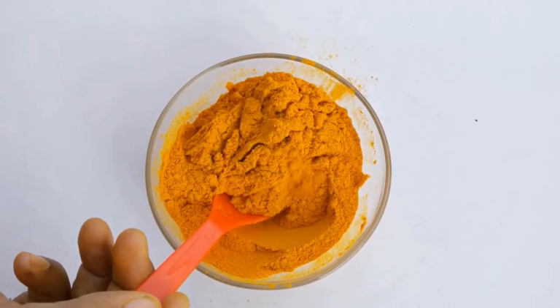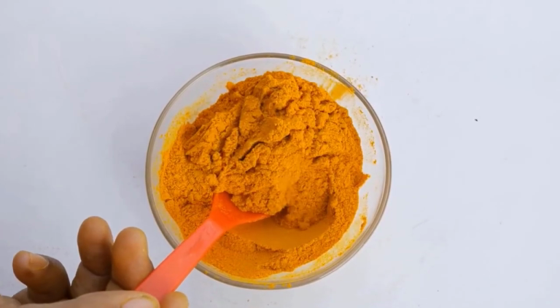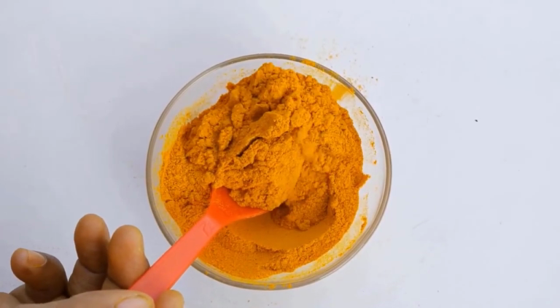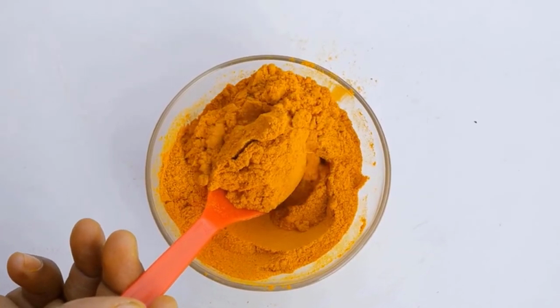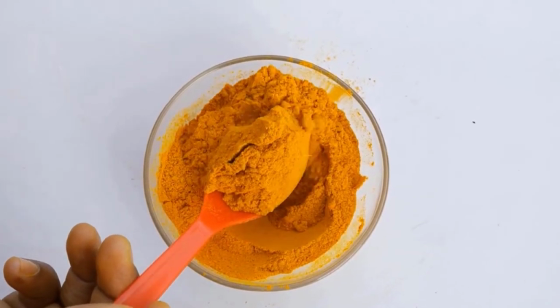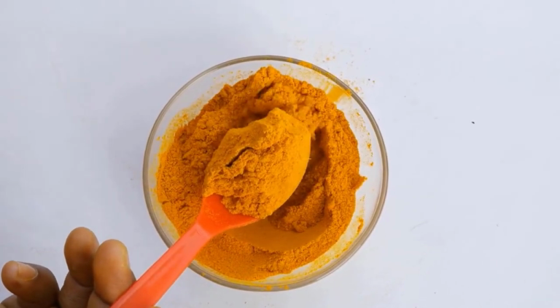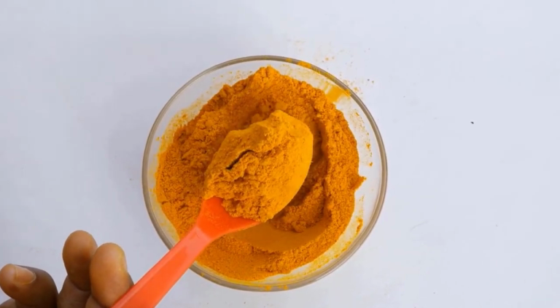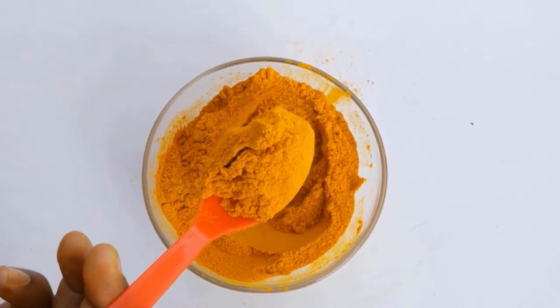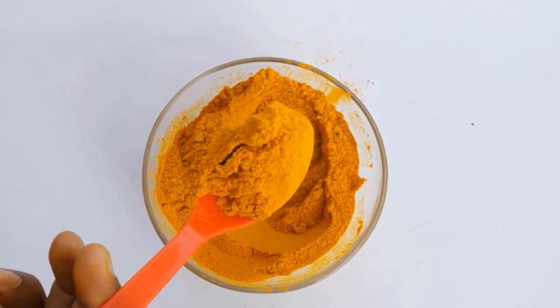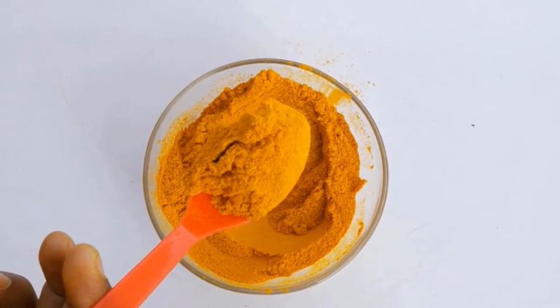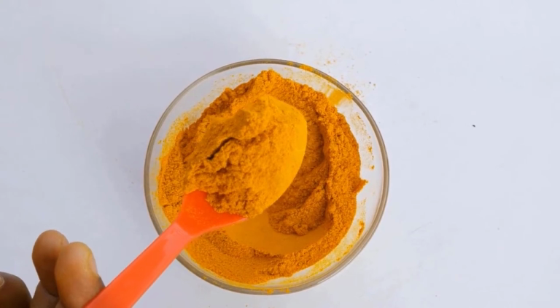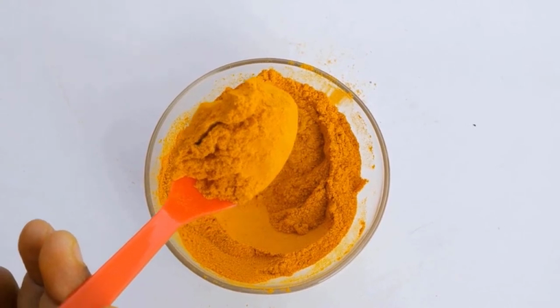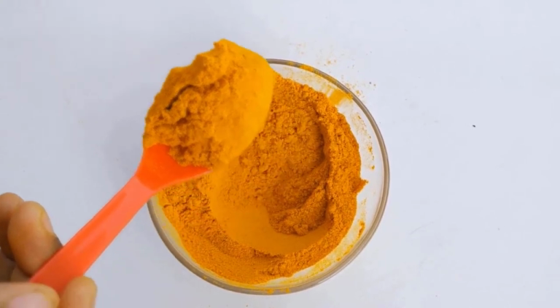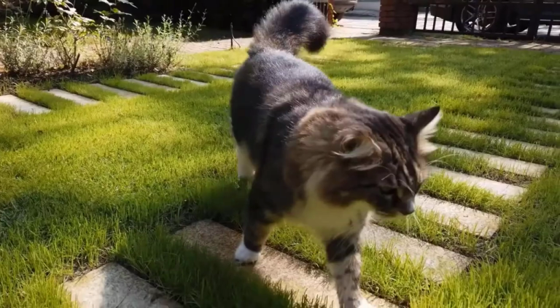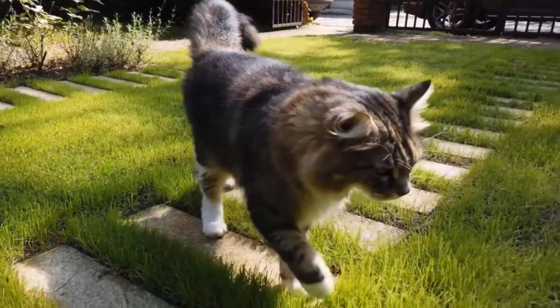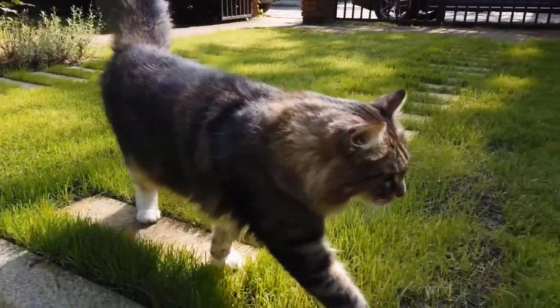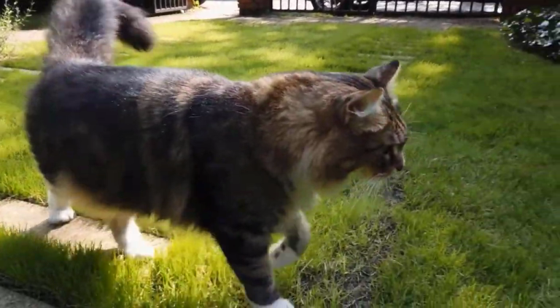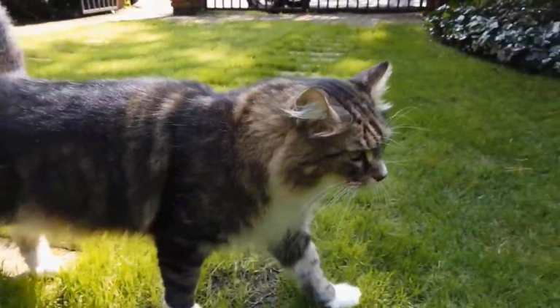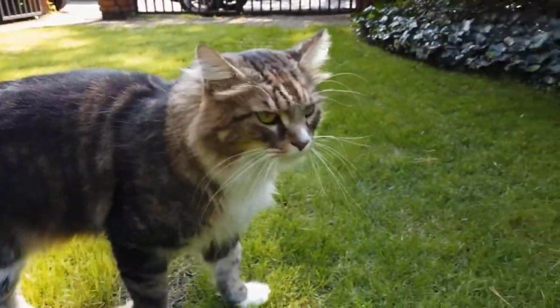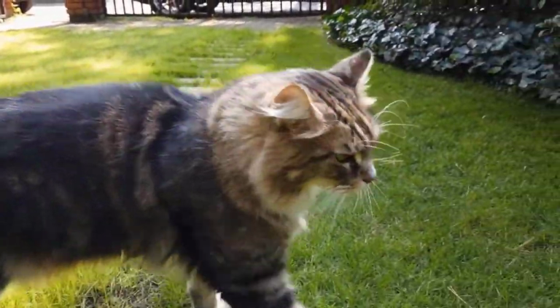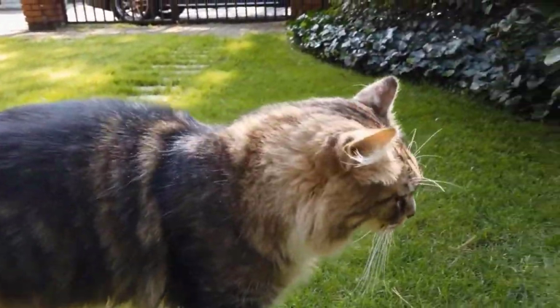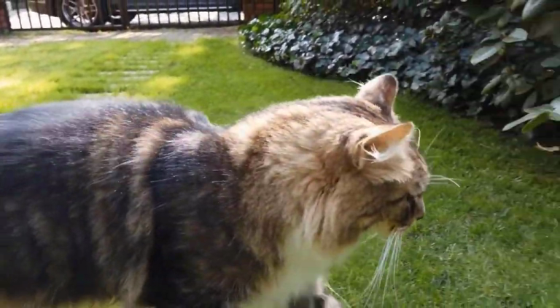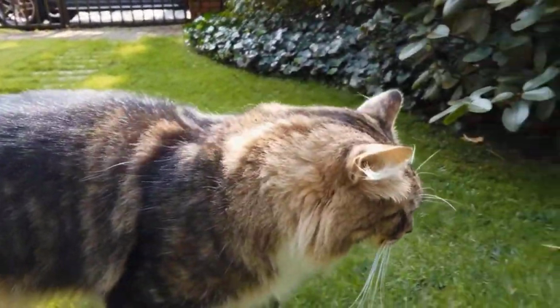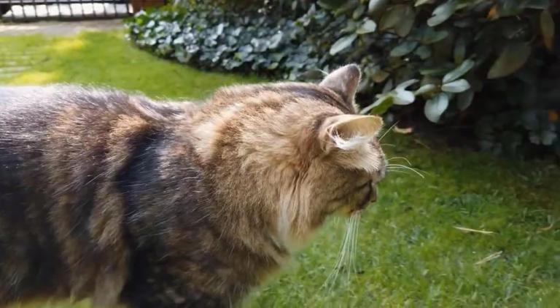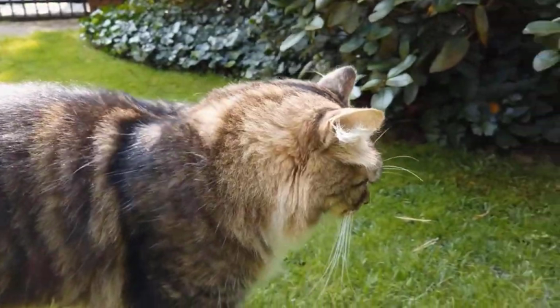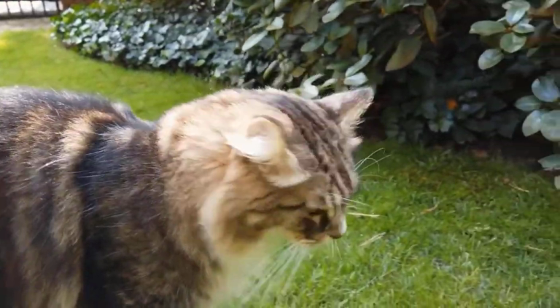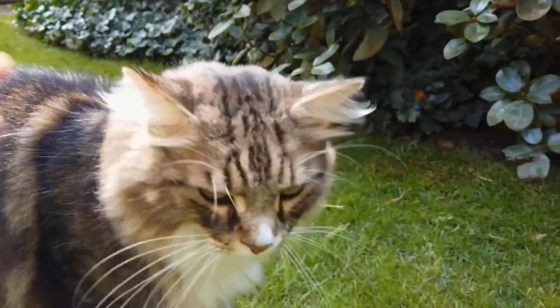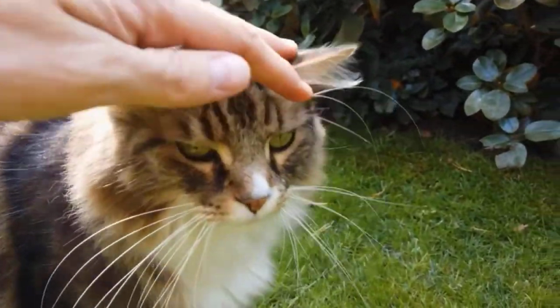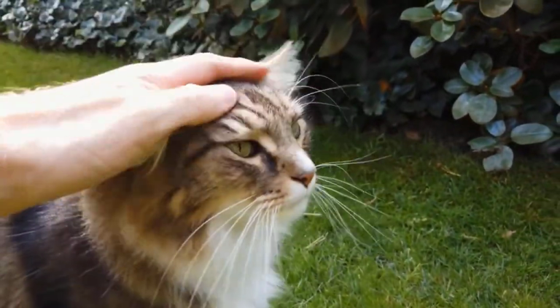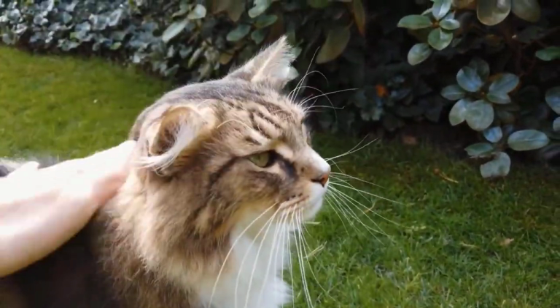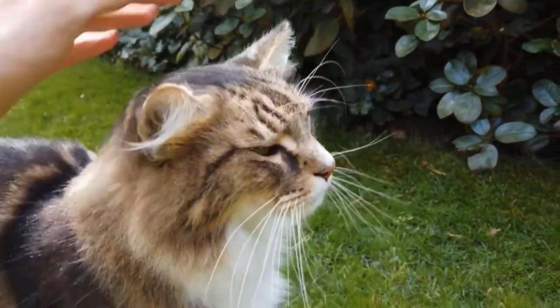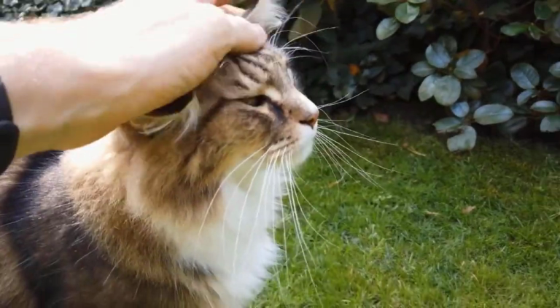Turmeric is generally considered safe for cats. It has anti-inflammatory, antioxidant, and immune-boosting properties. Turmeric may help to boost the immune system of your cat and protect against infections and diseases.